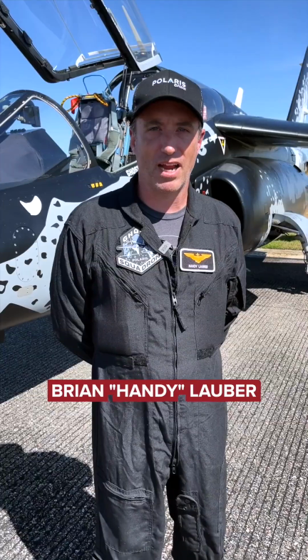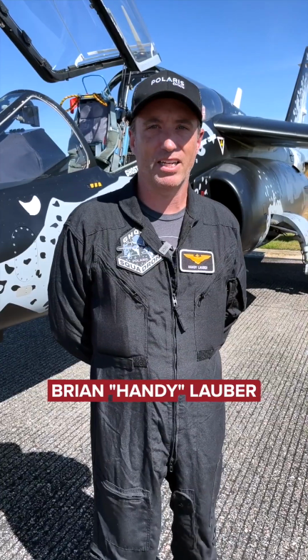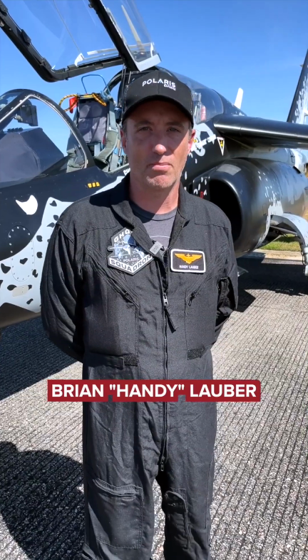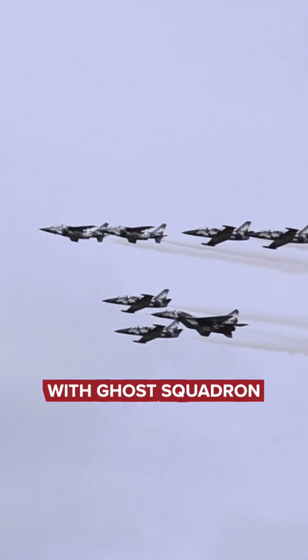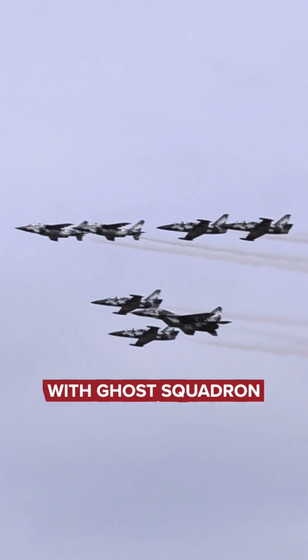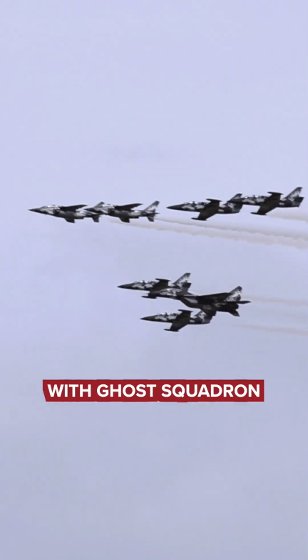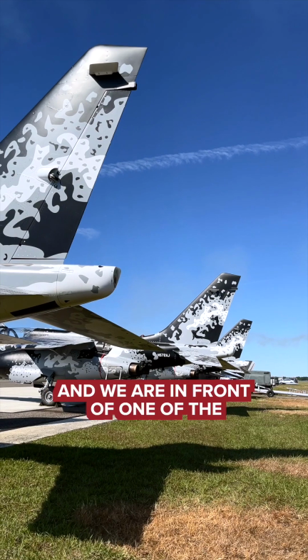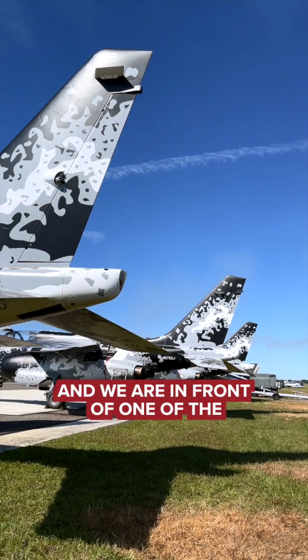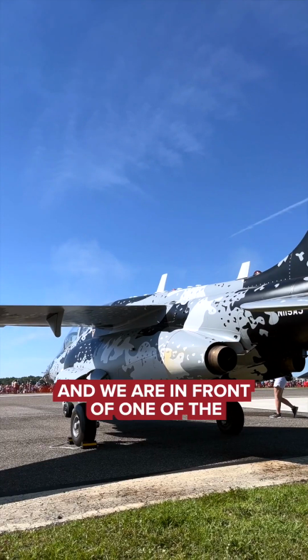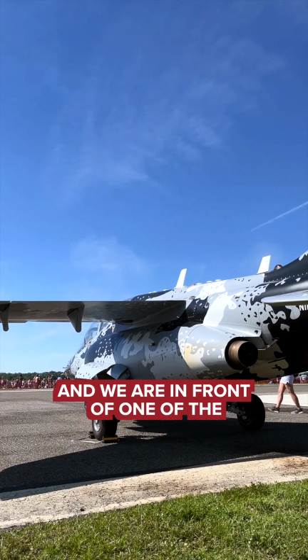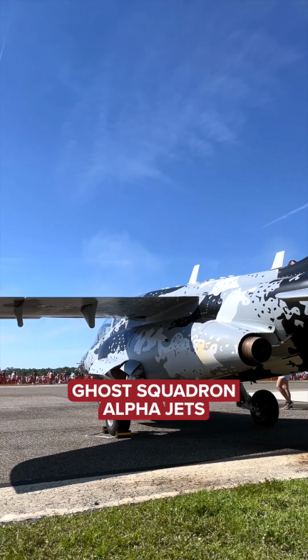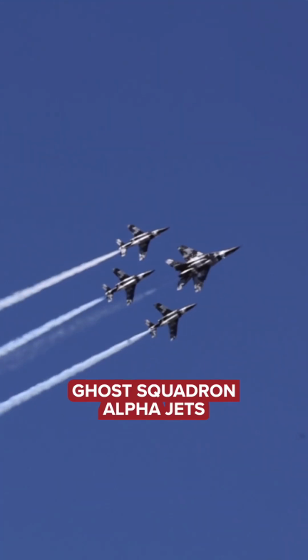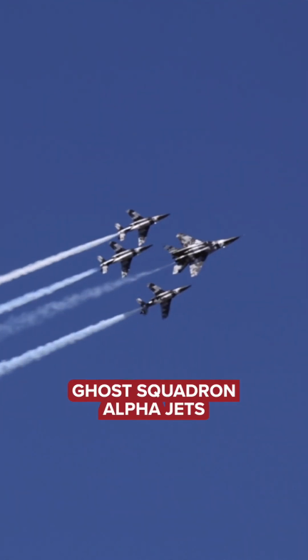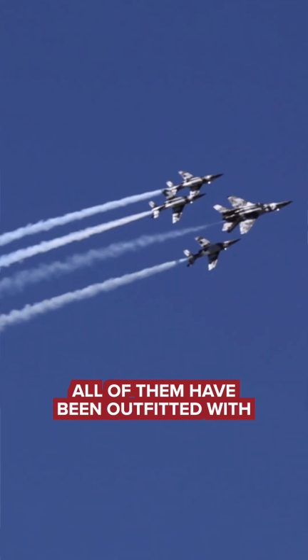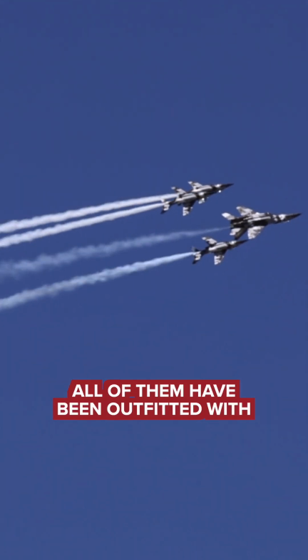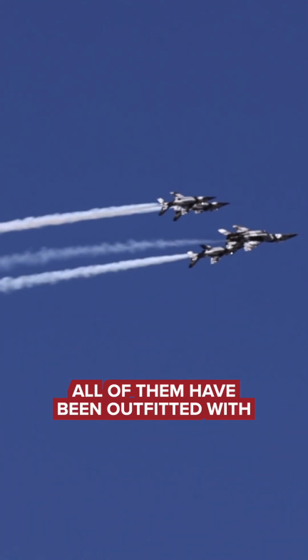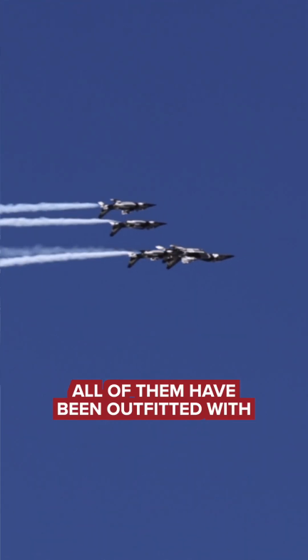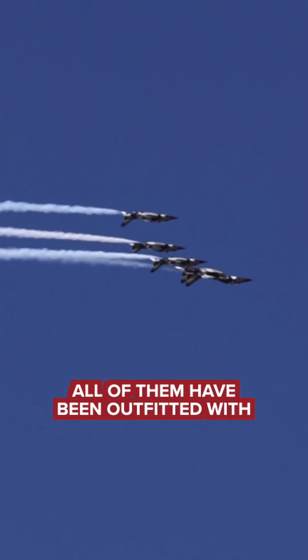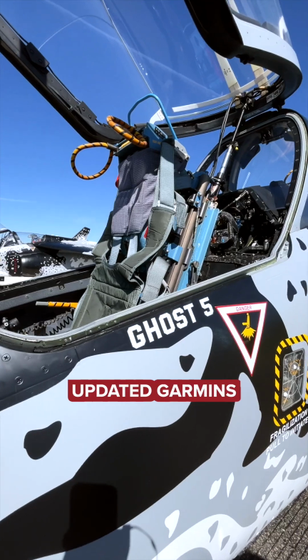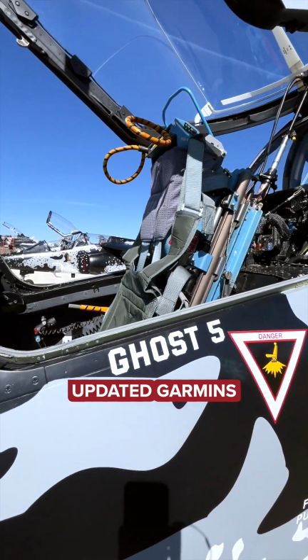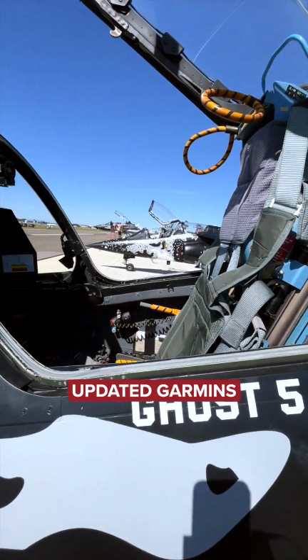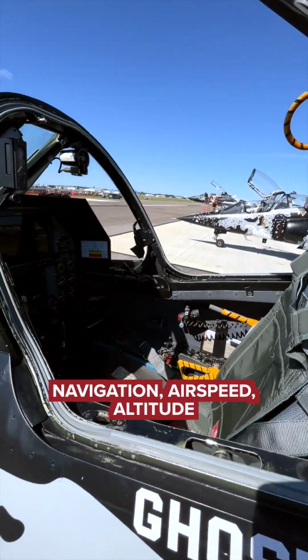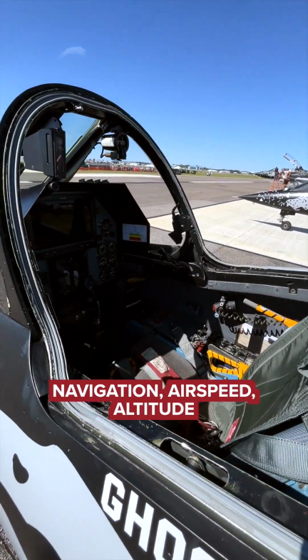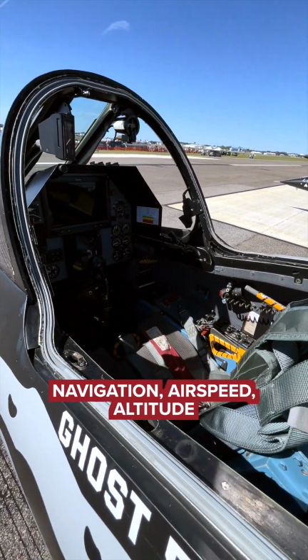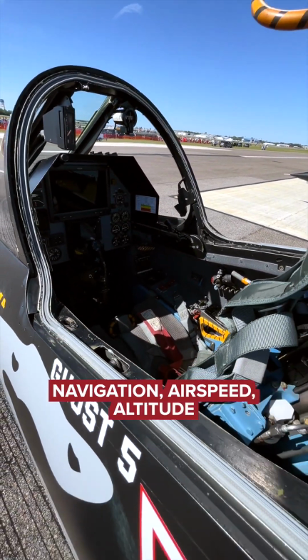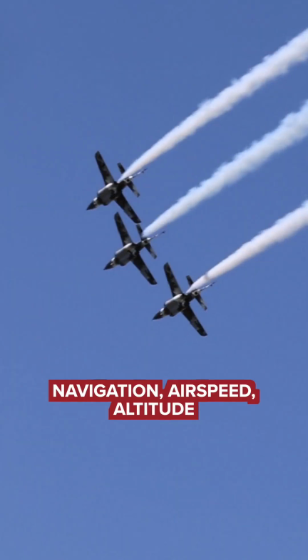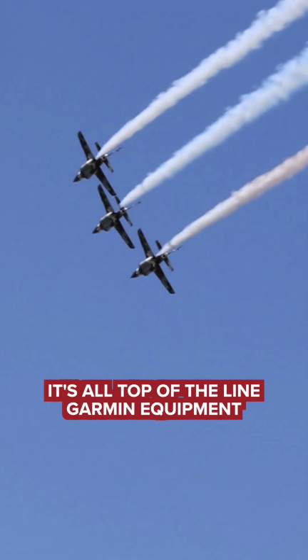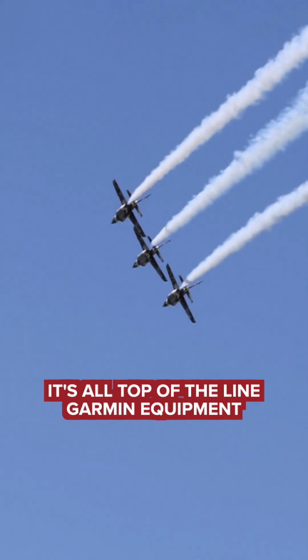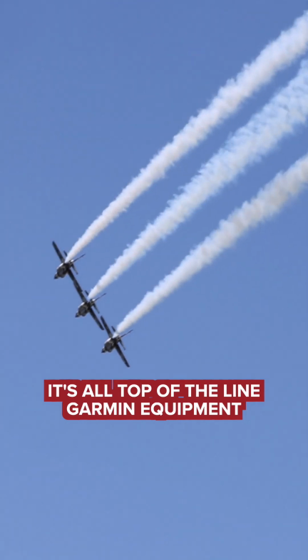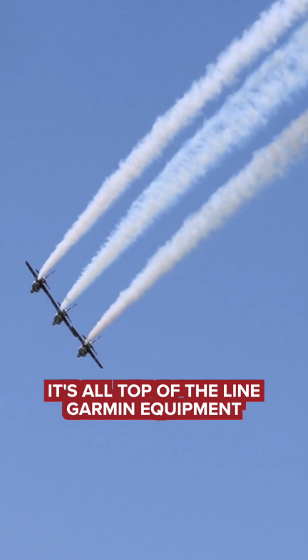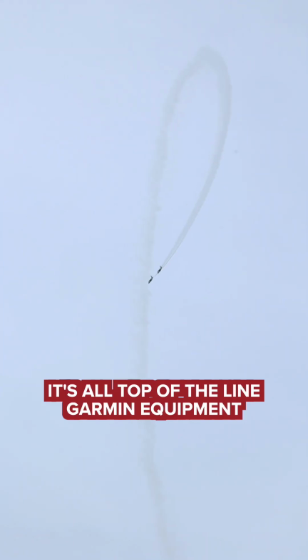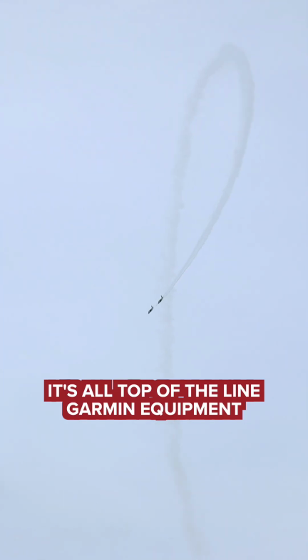Brian Handy-Lauber with Ghost Squadron, and we are in front of one of the Ghost Squadron Alpha Jets. All of them have been outfitted with updated Garmins — navigation, airspeed, altitude. It's all top of the line Garmin equipment.